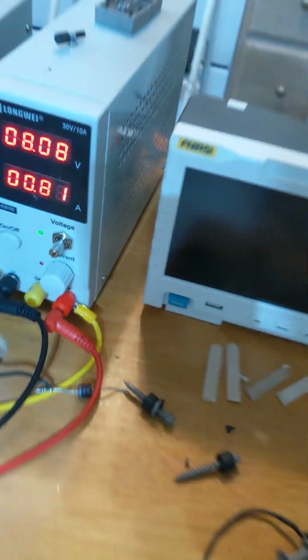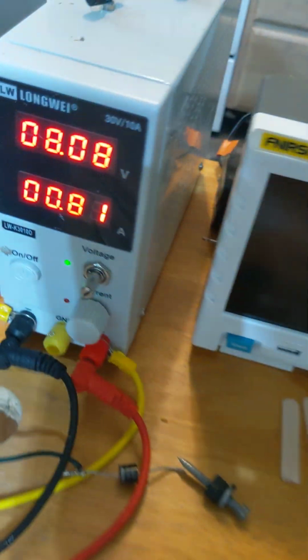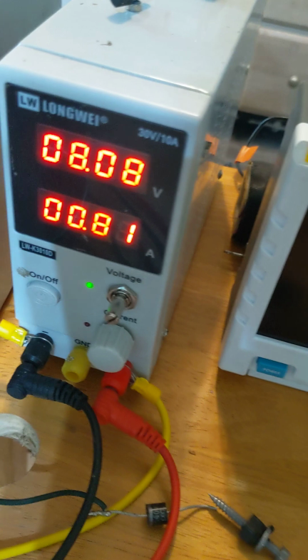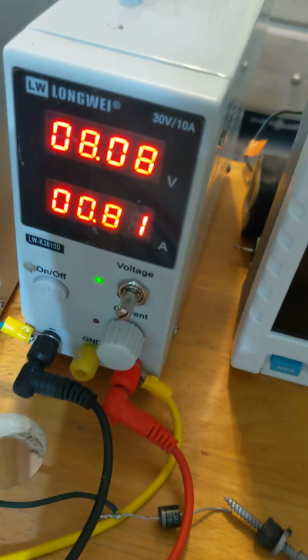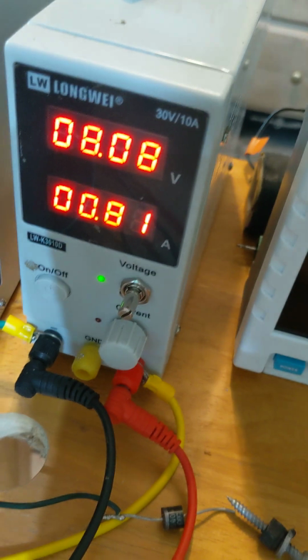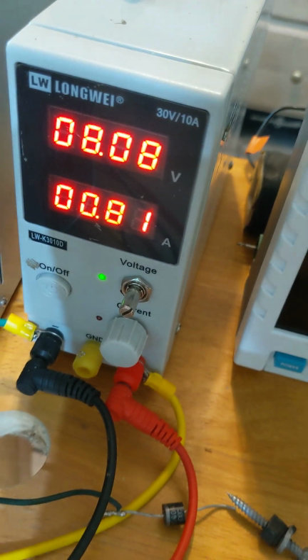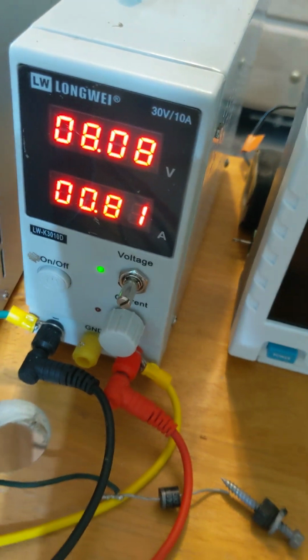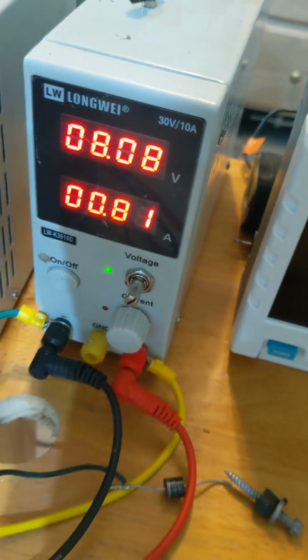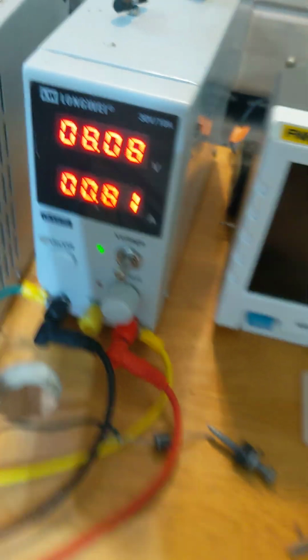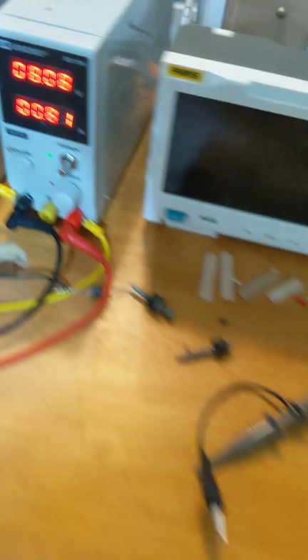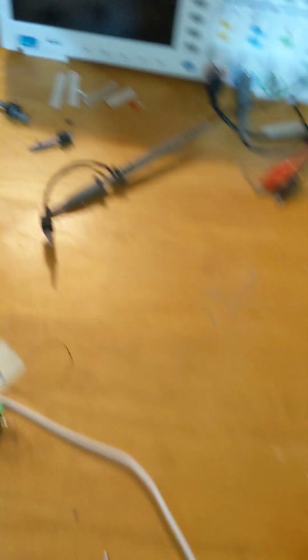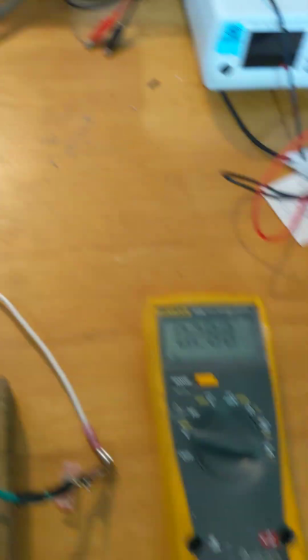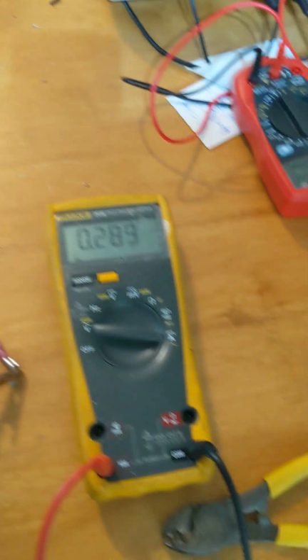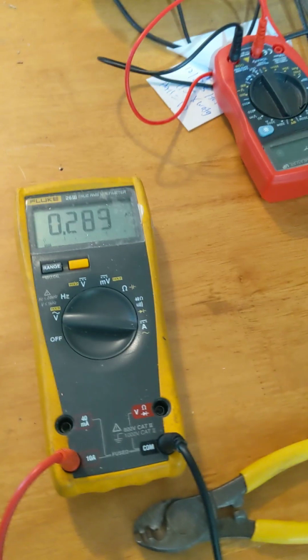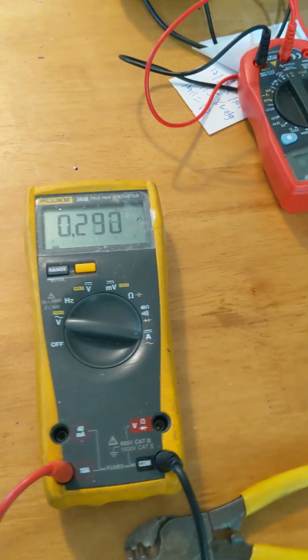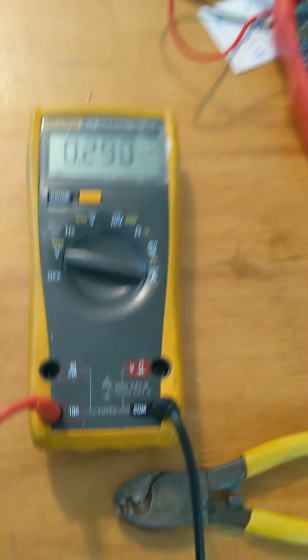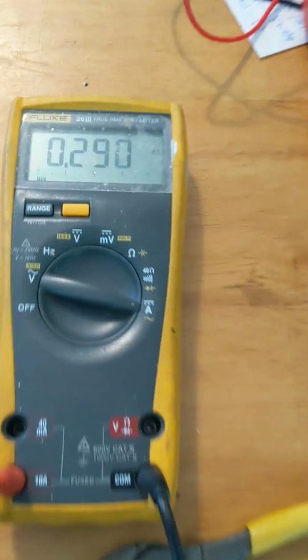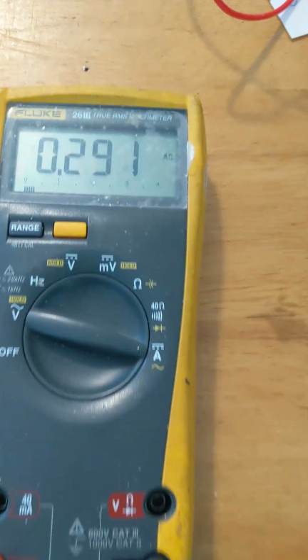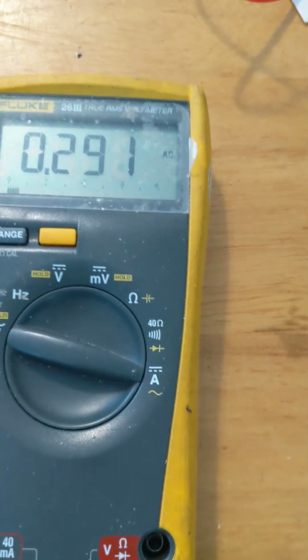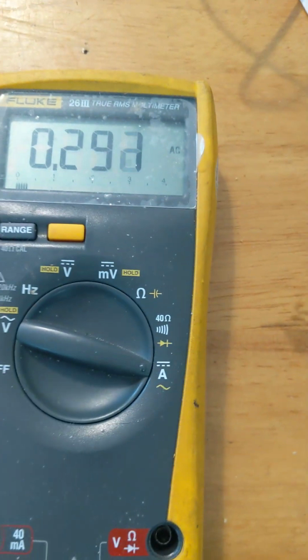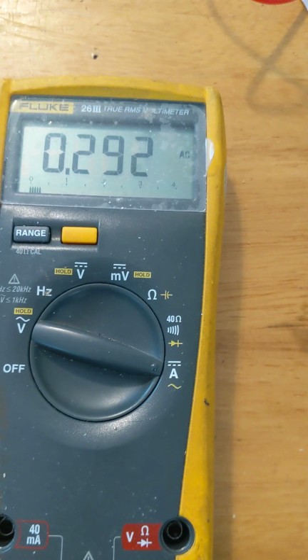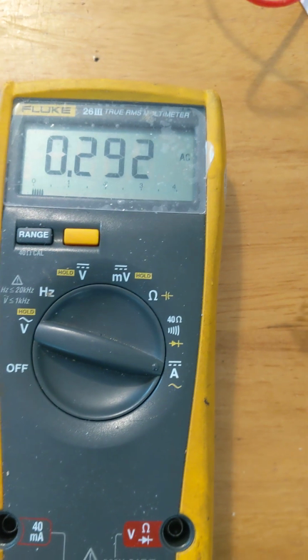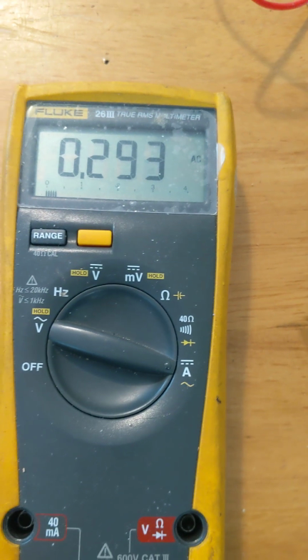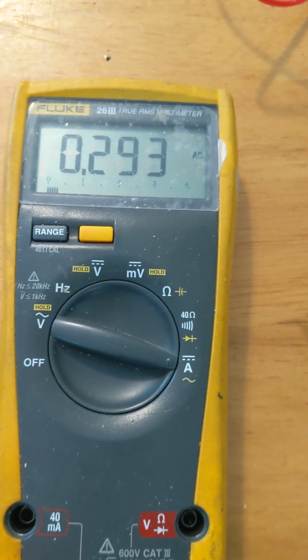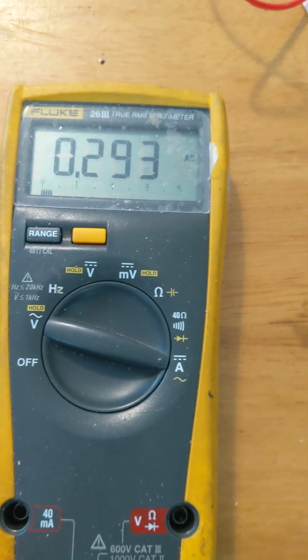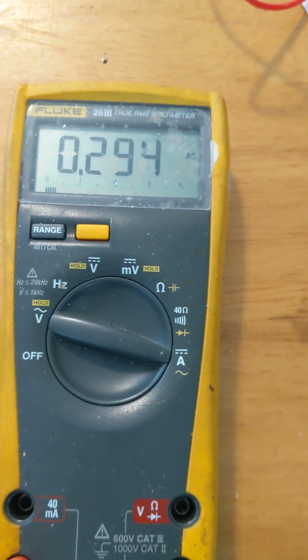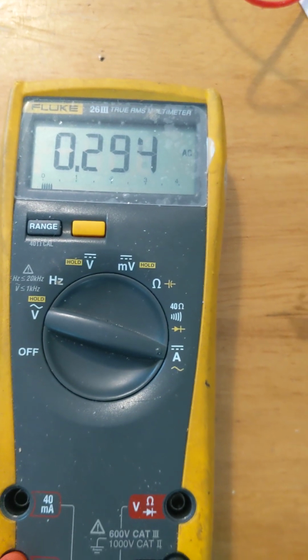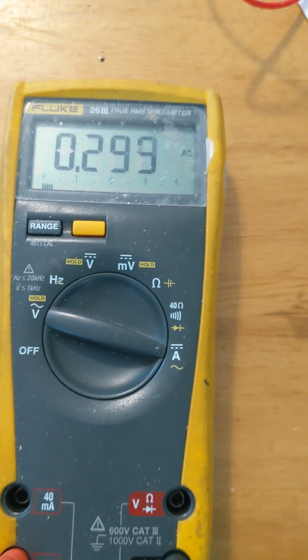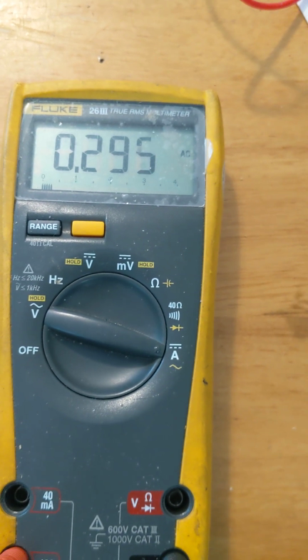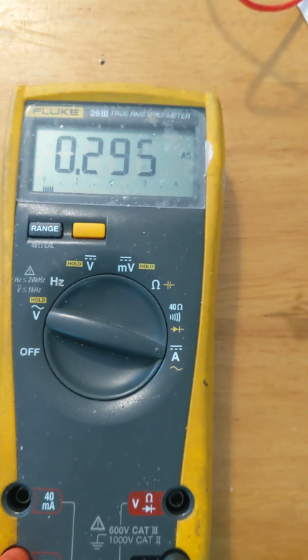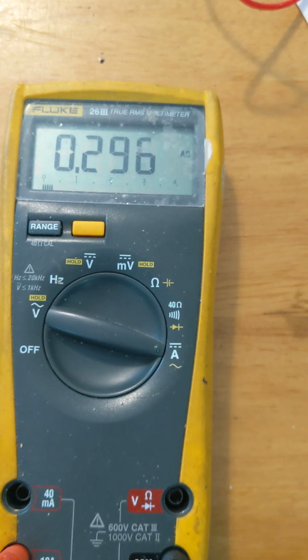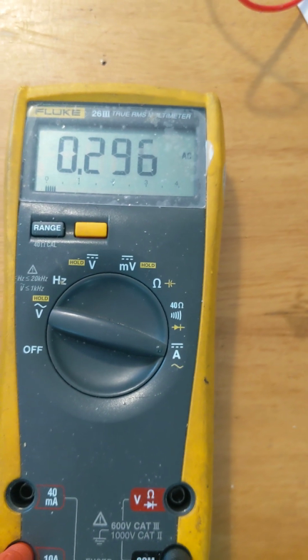Input: remember, 0.81 amps — it's locked at 808, so 0.81. Output: 0.294 at 5.6.